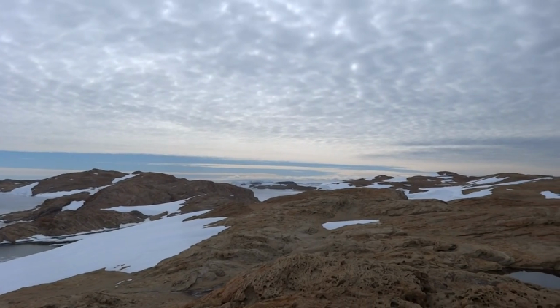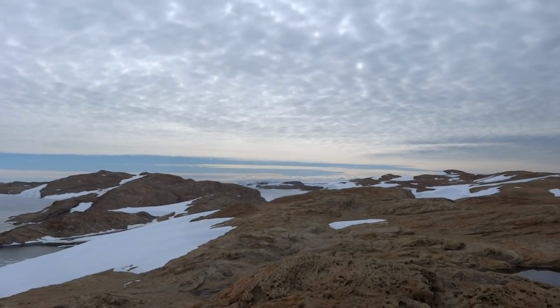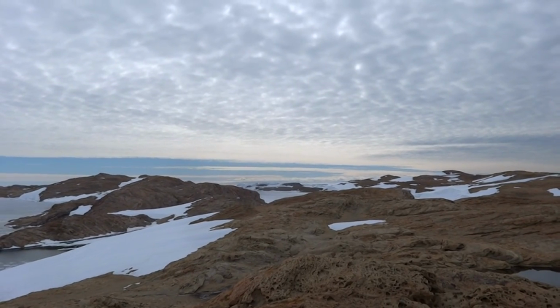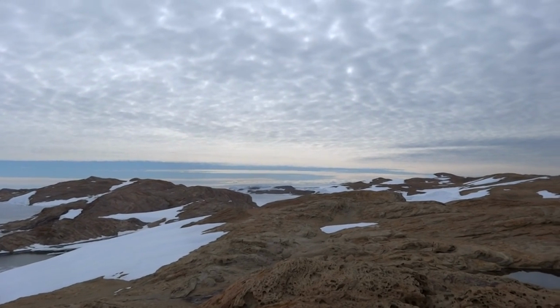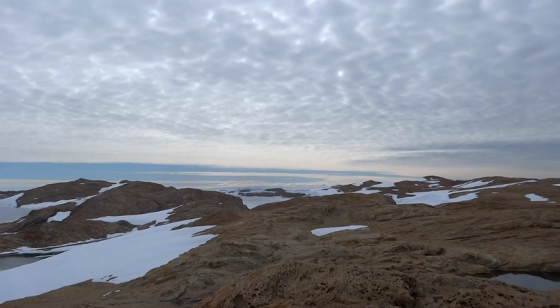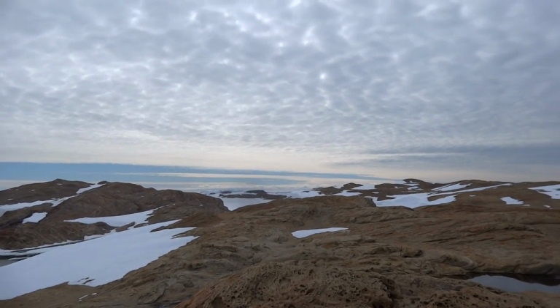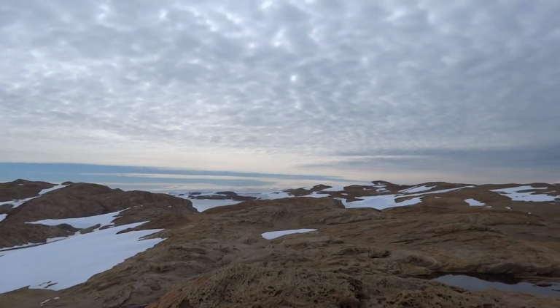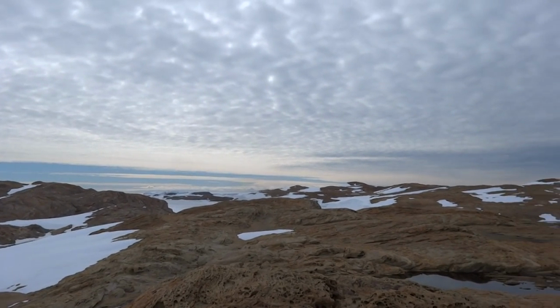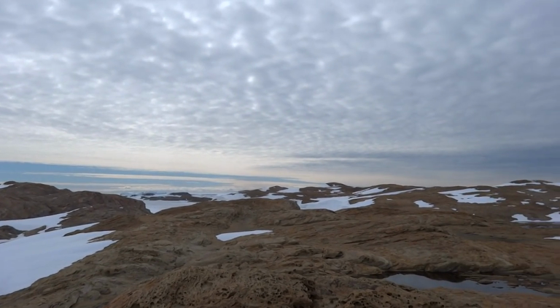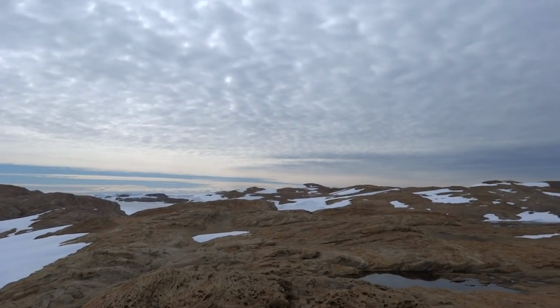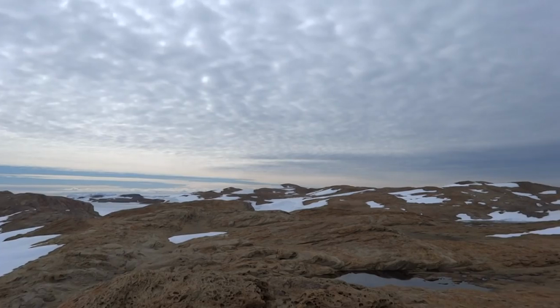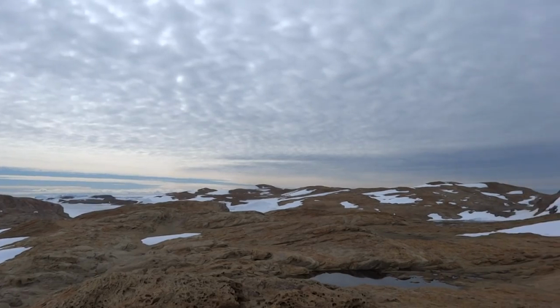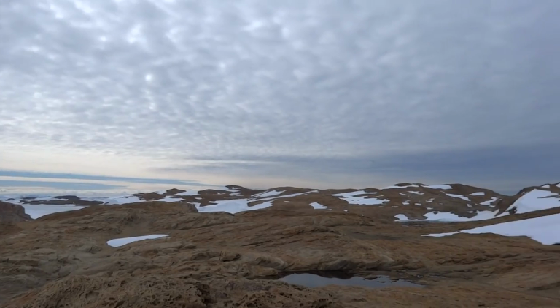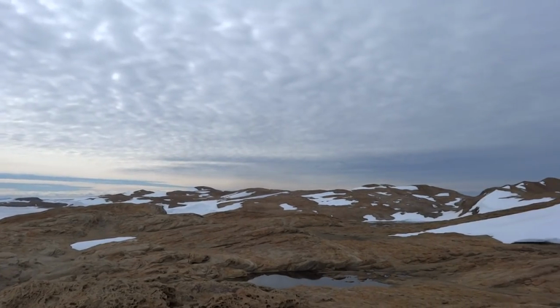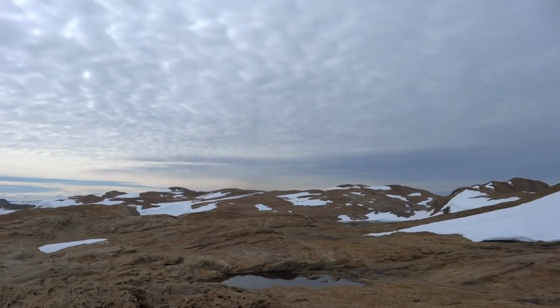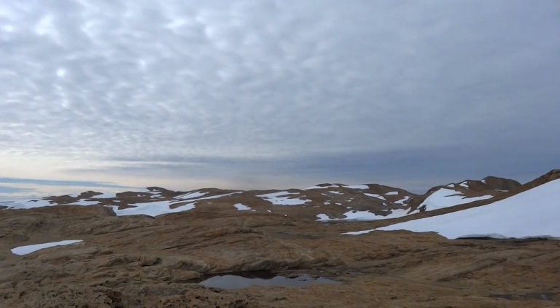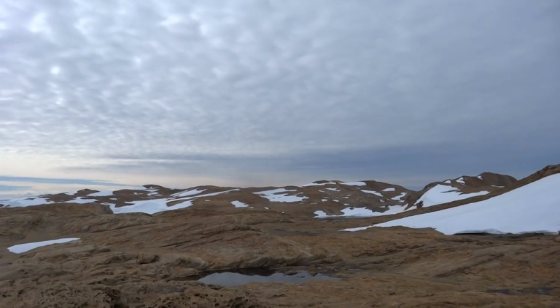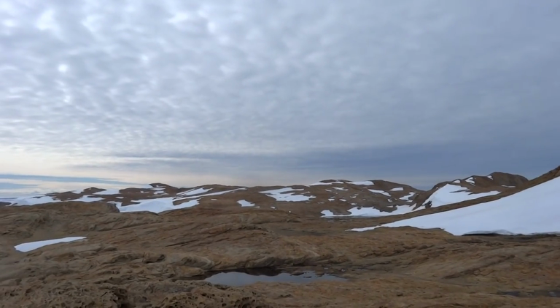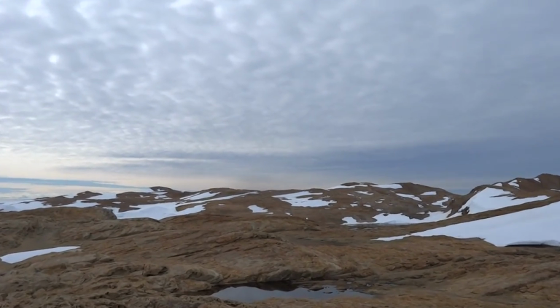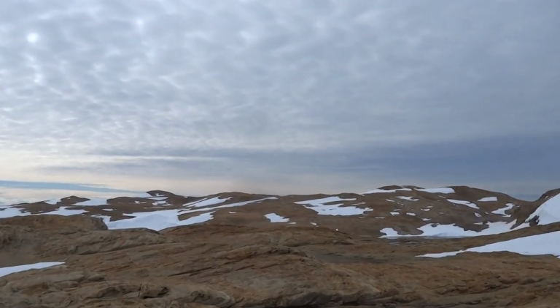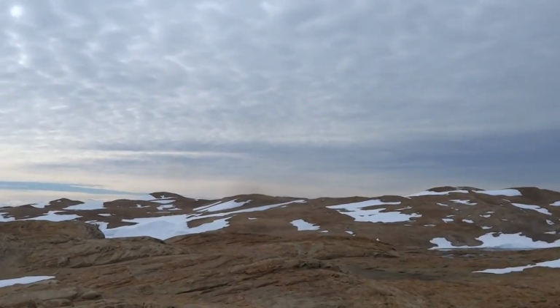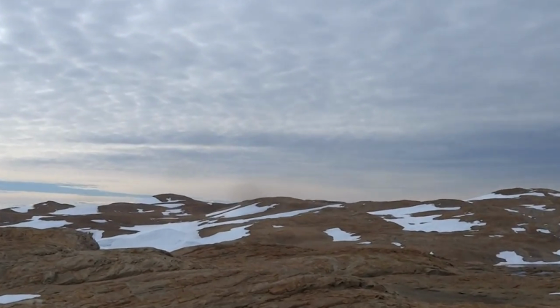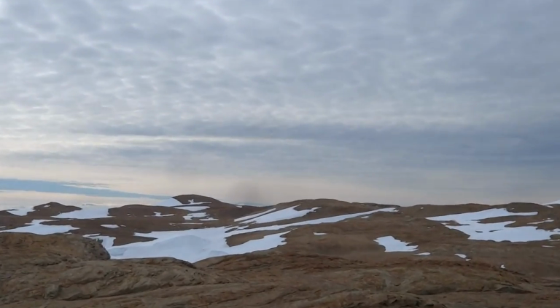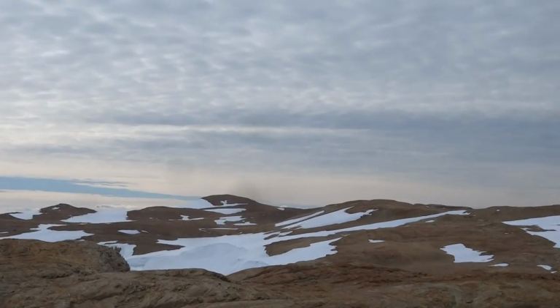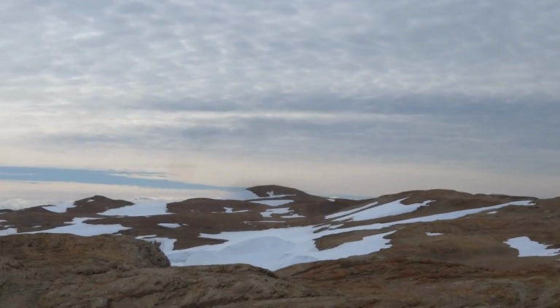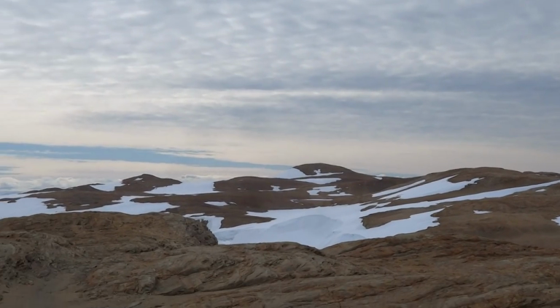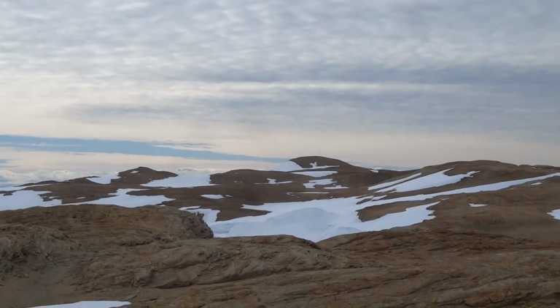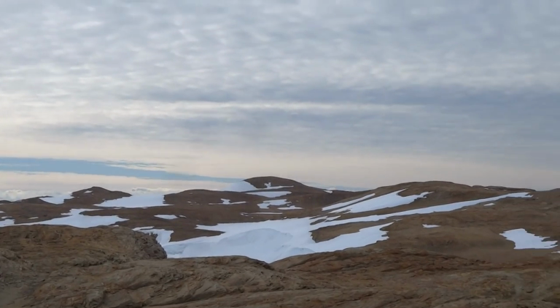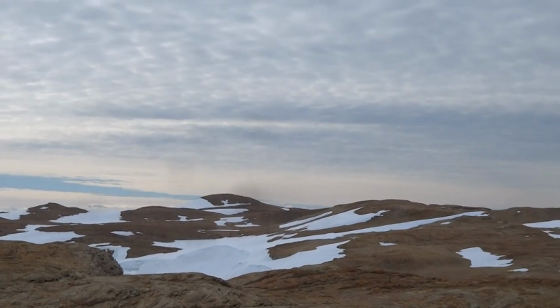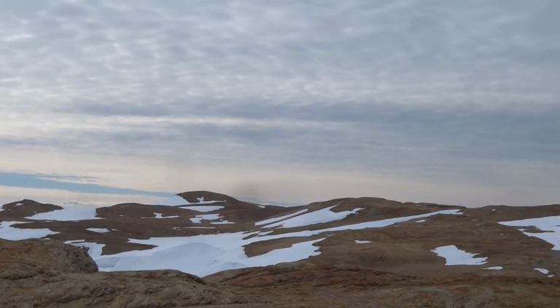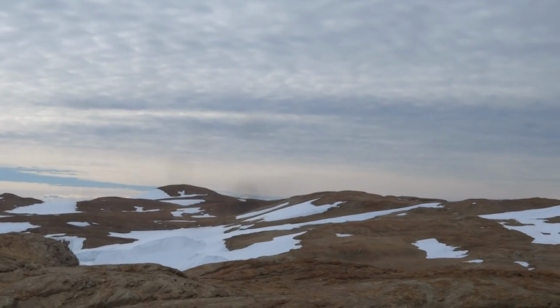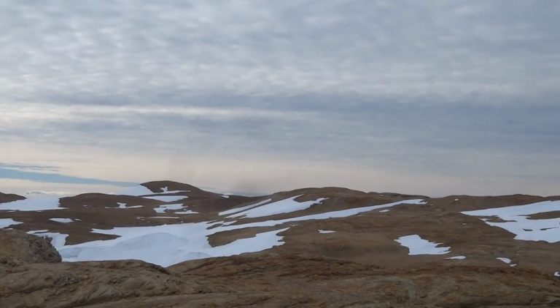Still further we can see Macleod Island, and this peninsular over there is known as Brockness.